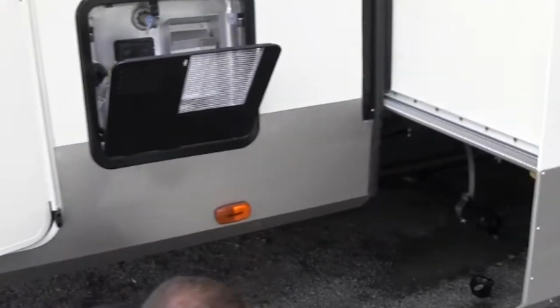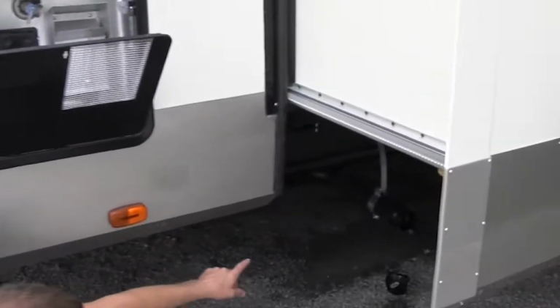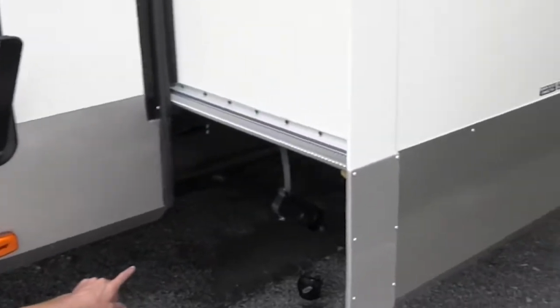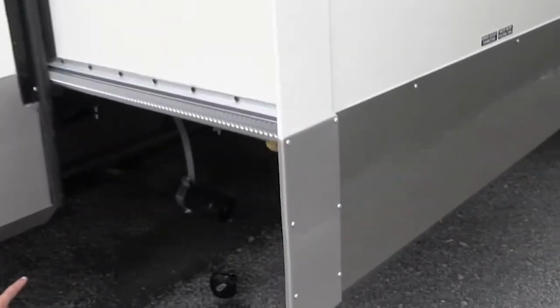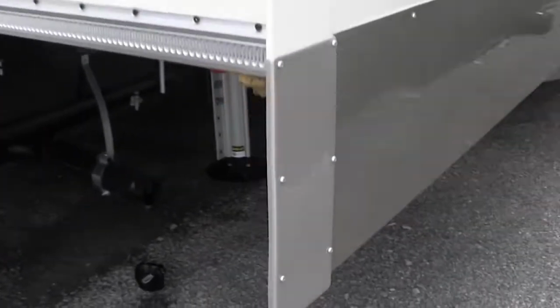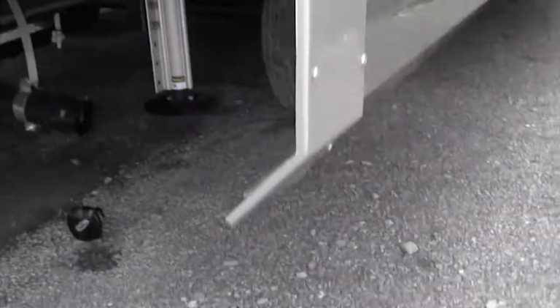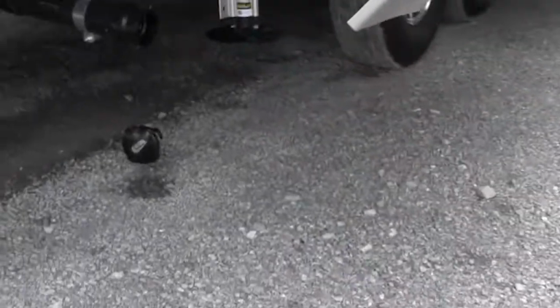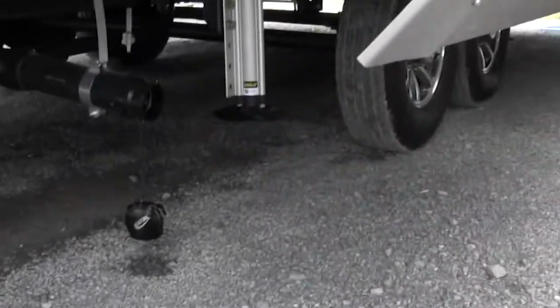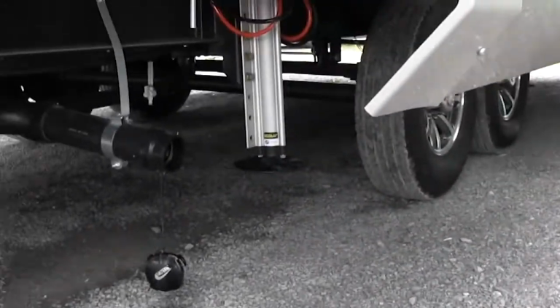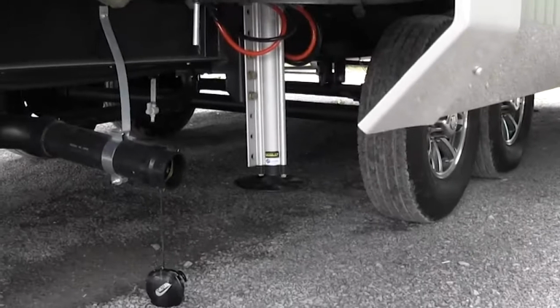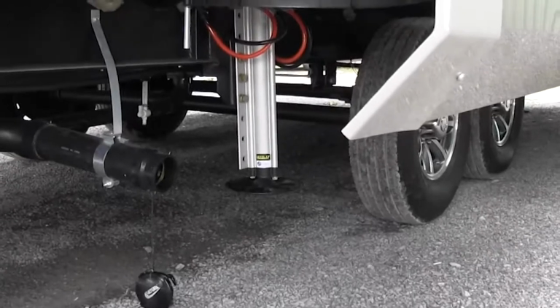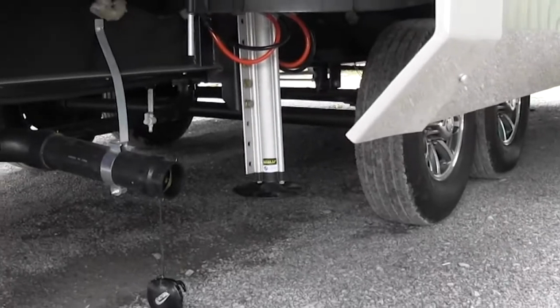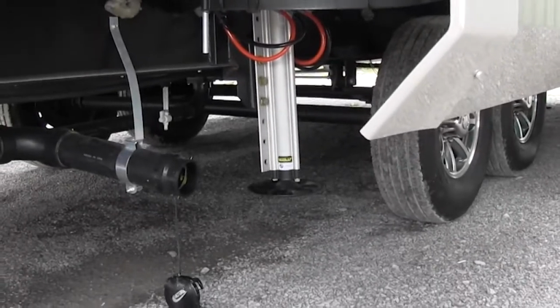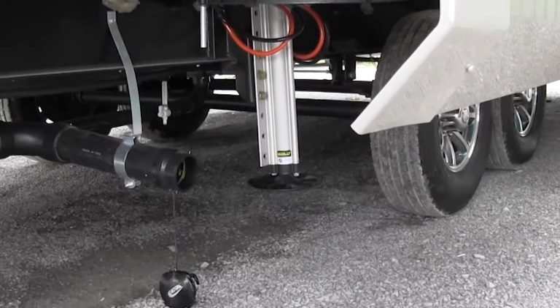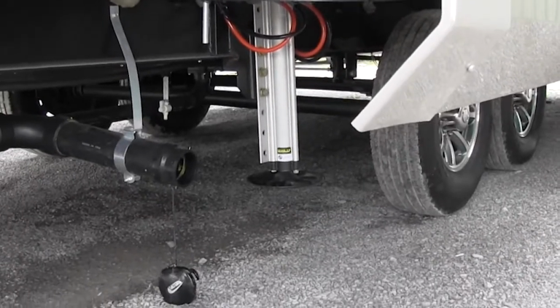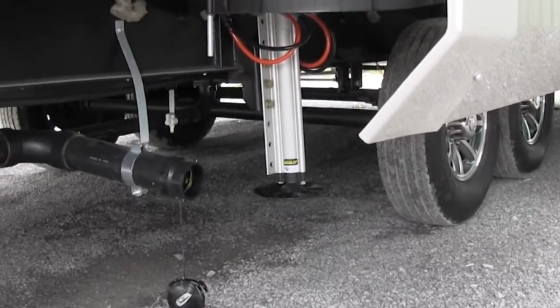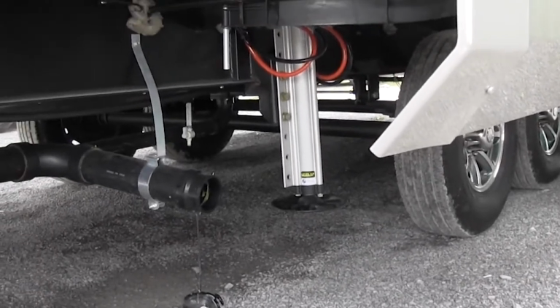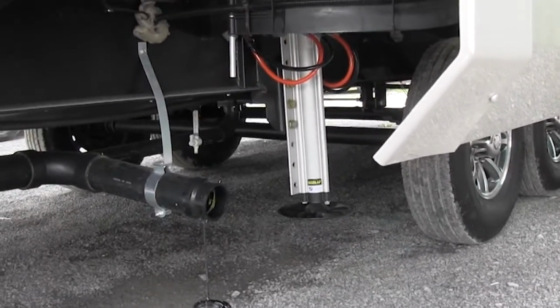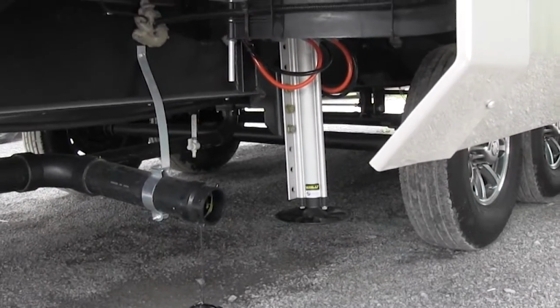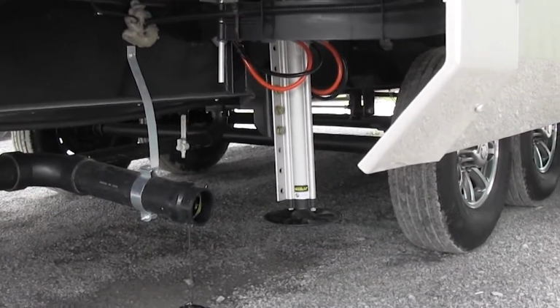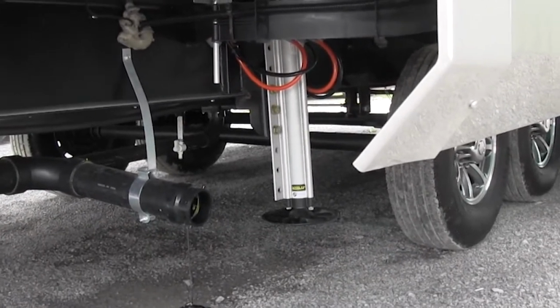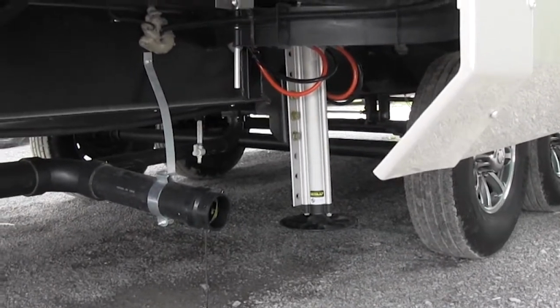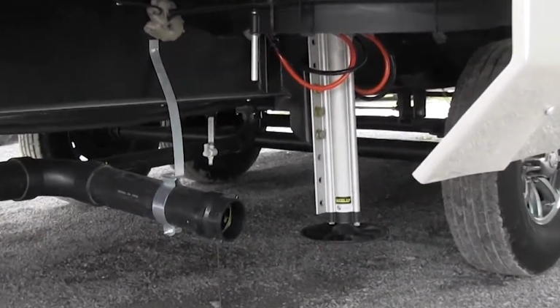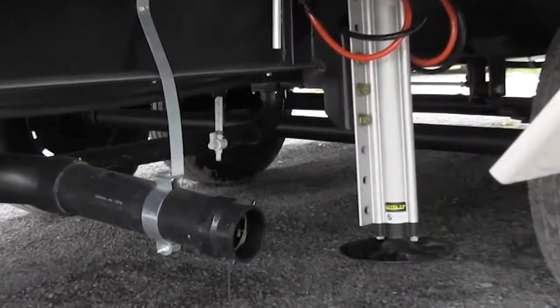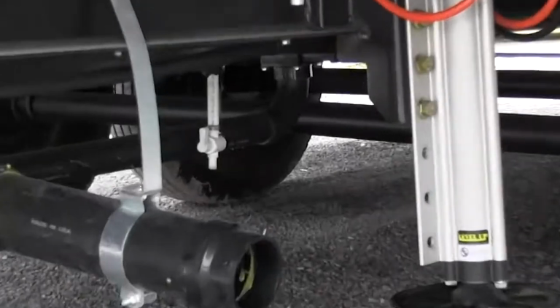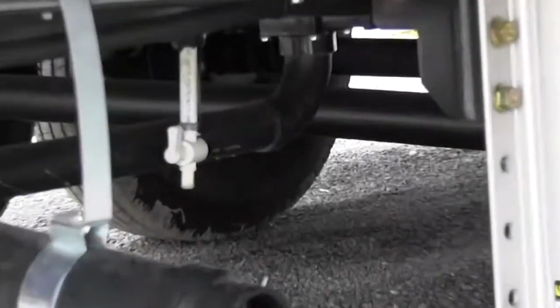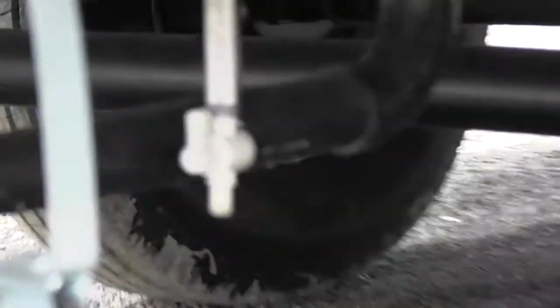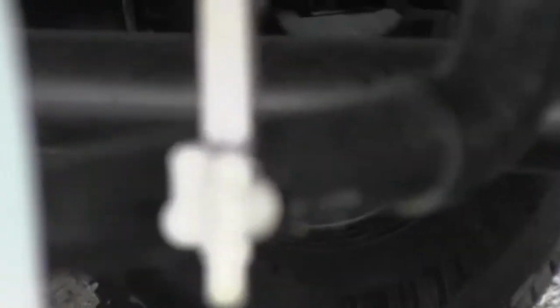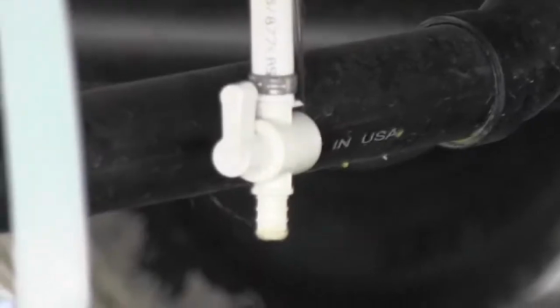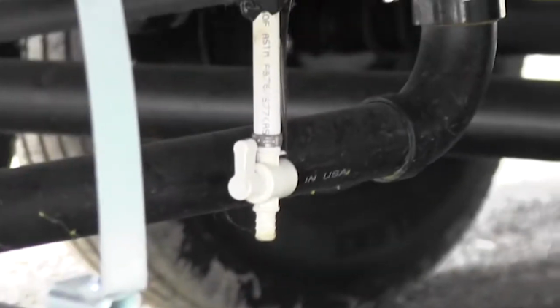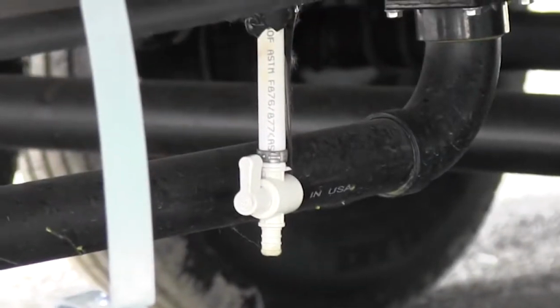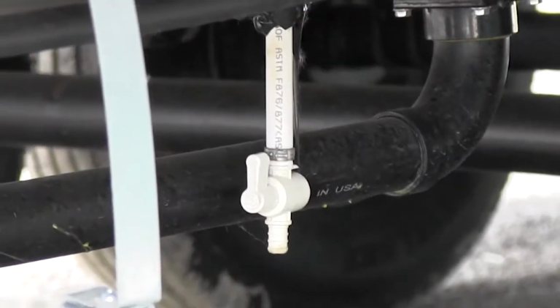Right there behind the auto leveling jack, you're going to see that little valve — that is your fresh water drain. So whenever you're done using the fresh water, just drain it right there and it empties out.